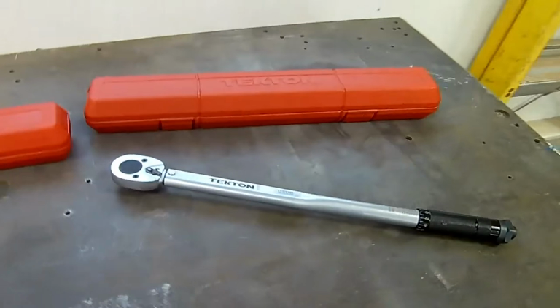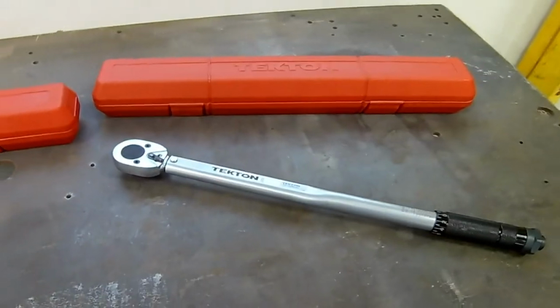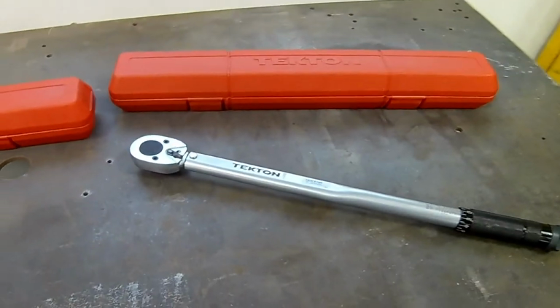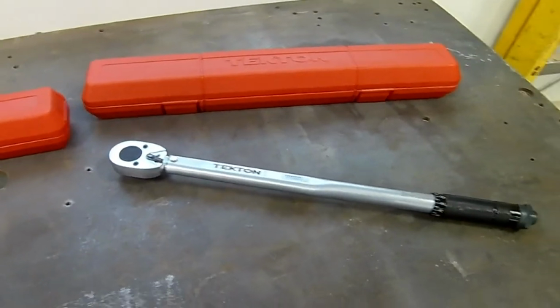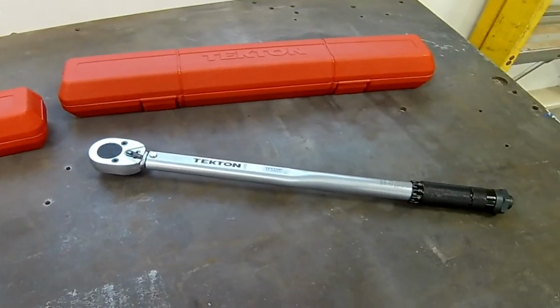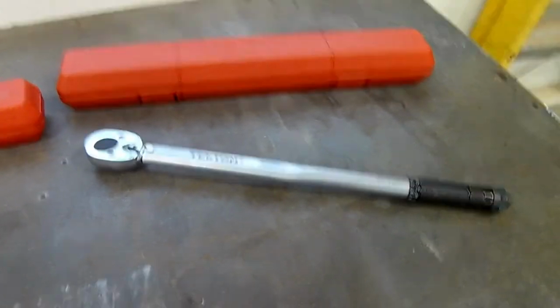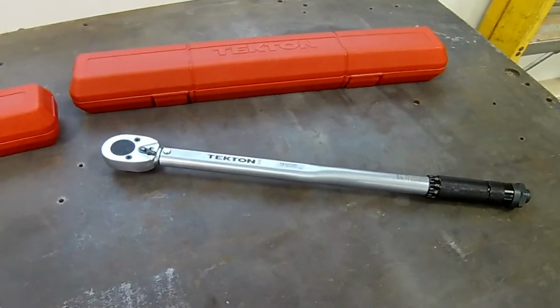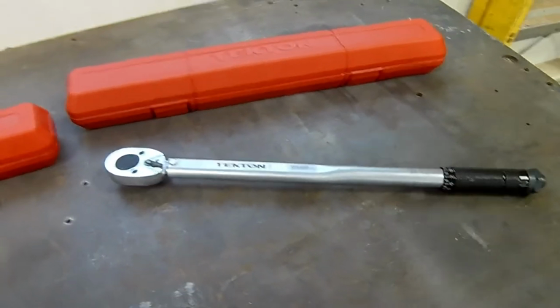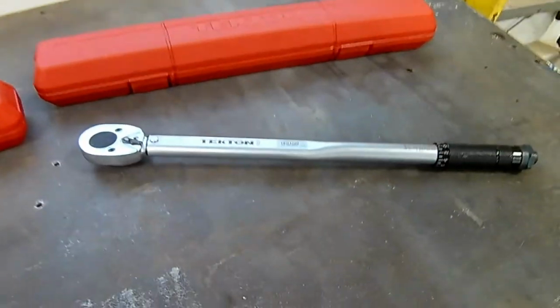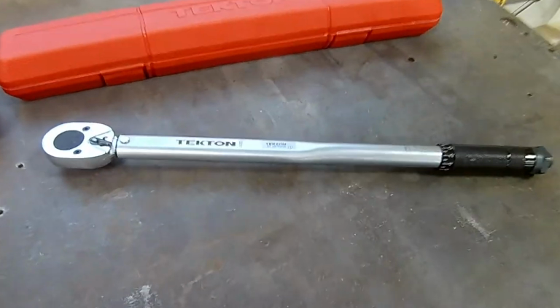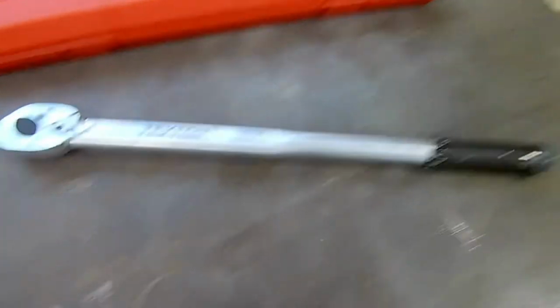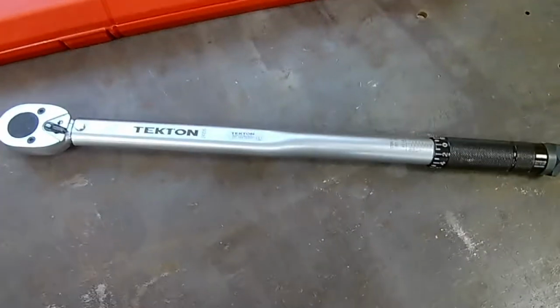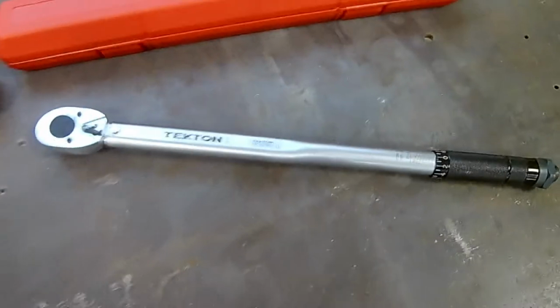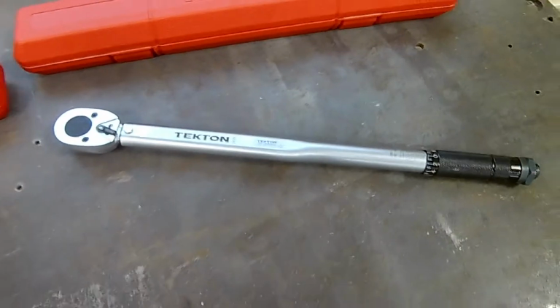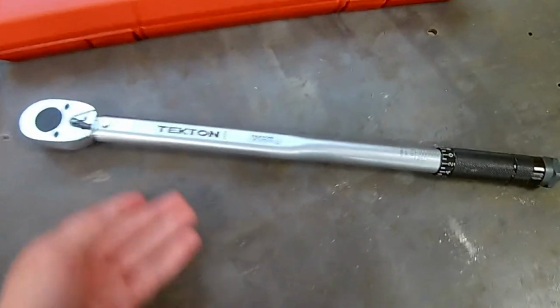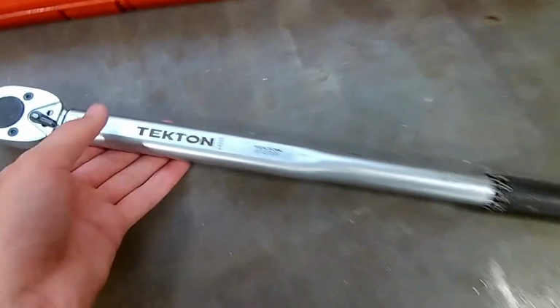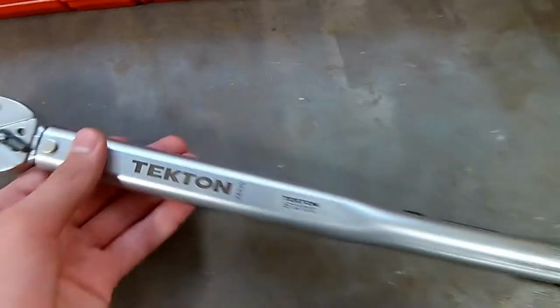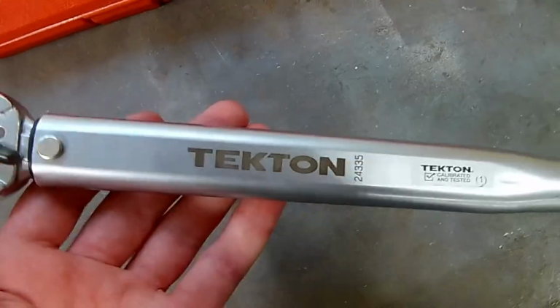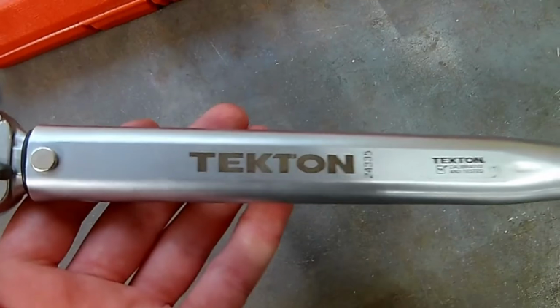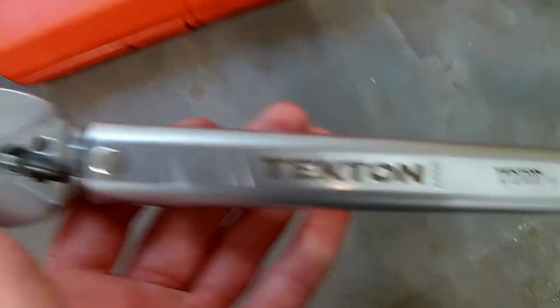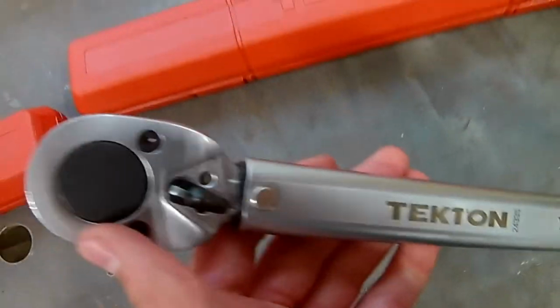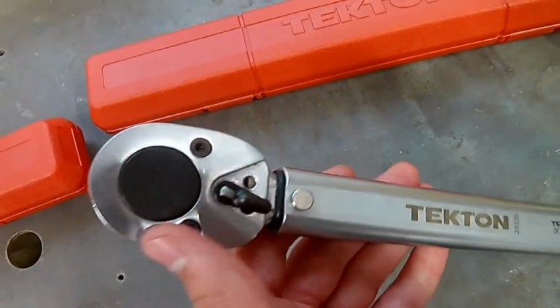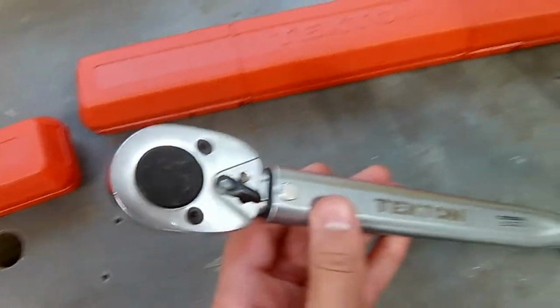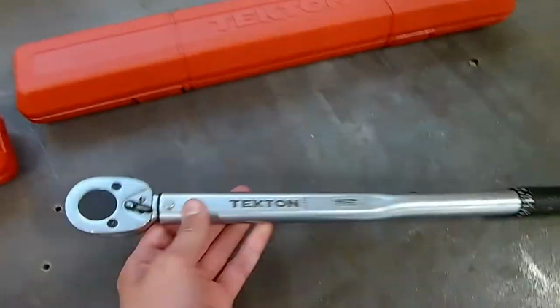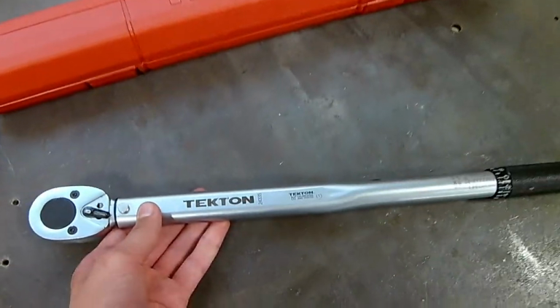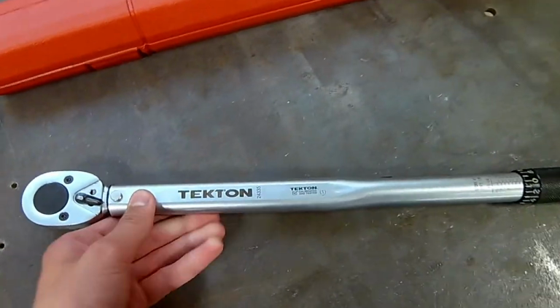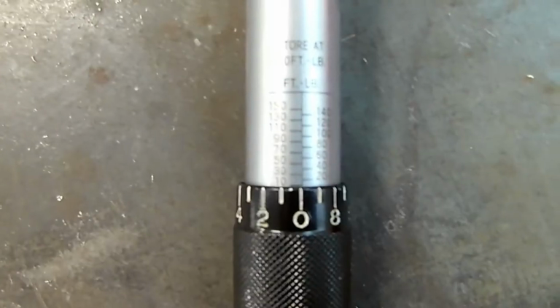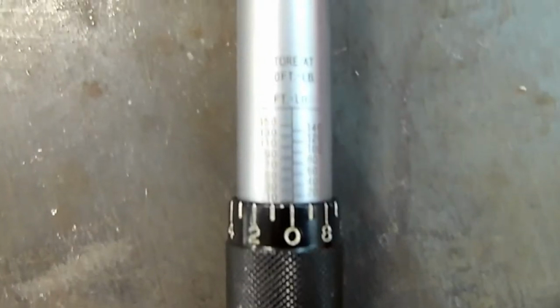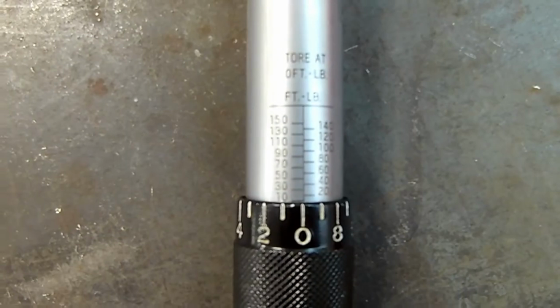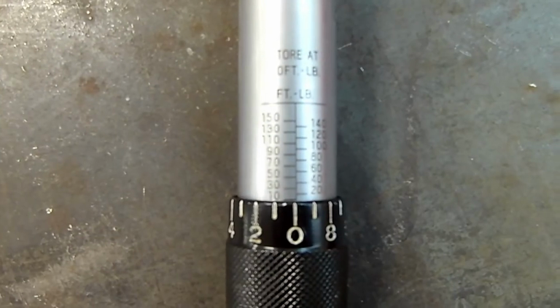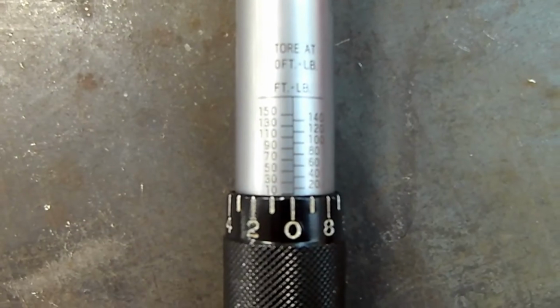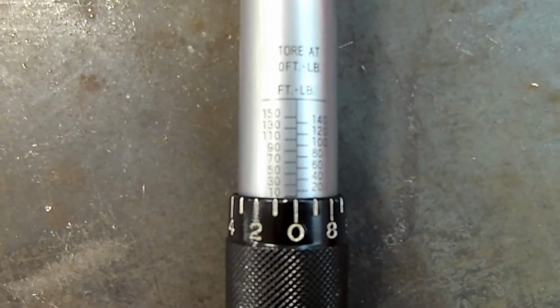Hey guys, ClearPairs here. Today I'll be doing a real quick review on this Tecton torque wrench here. Half inch drive, 10 to 150 foot-pounds.